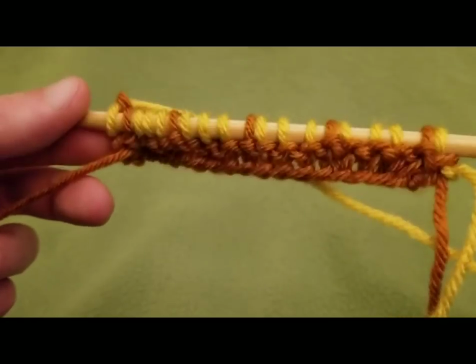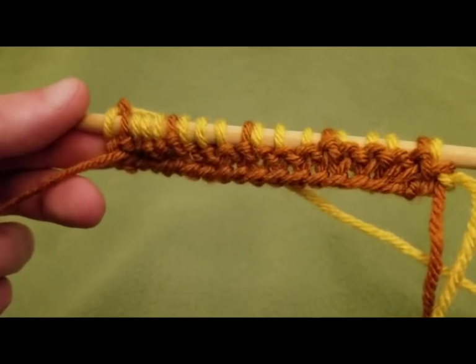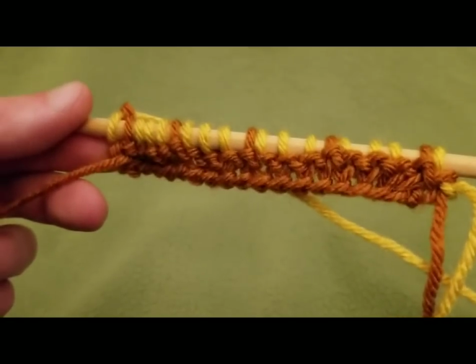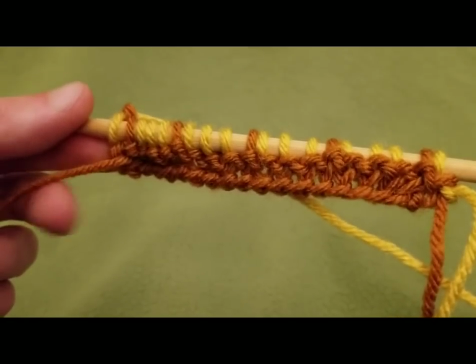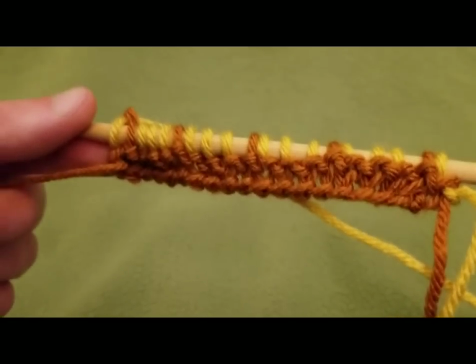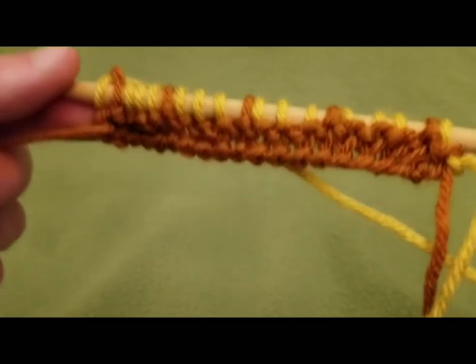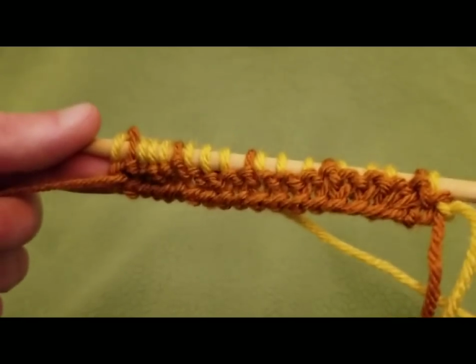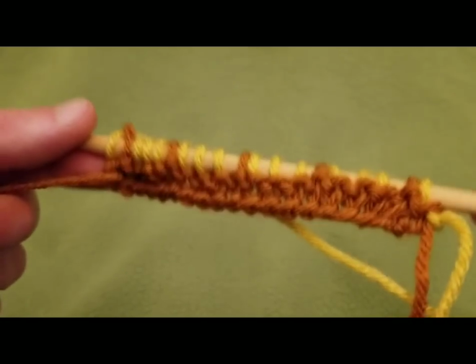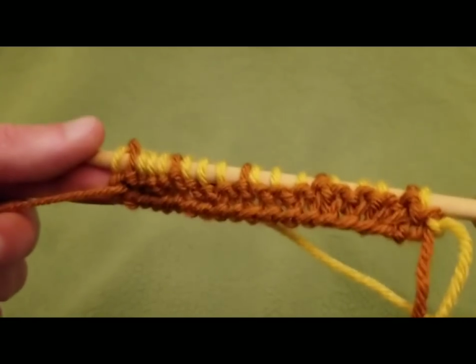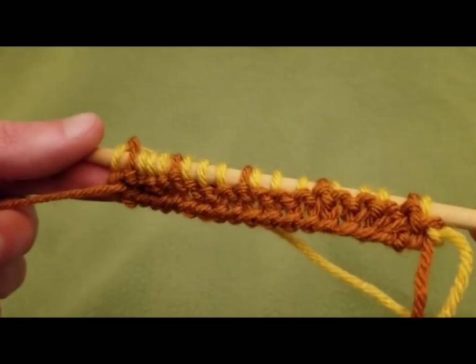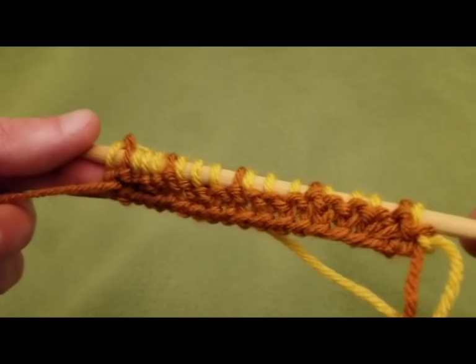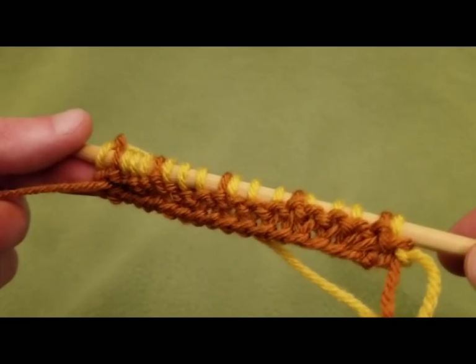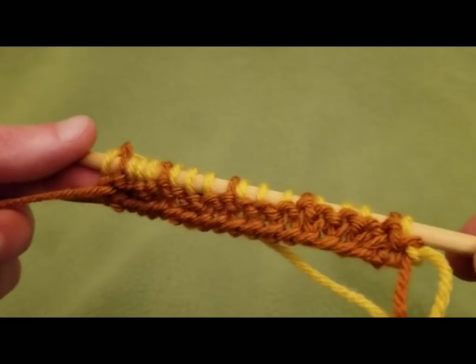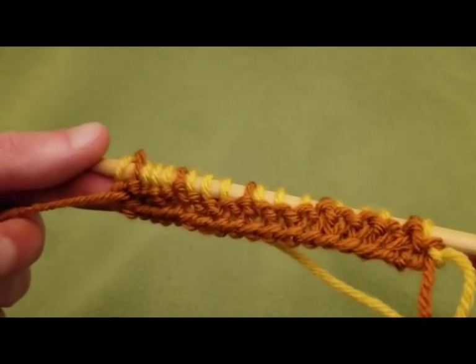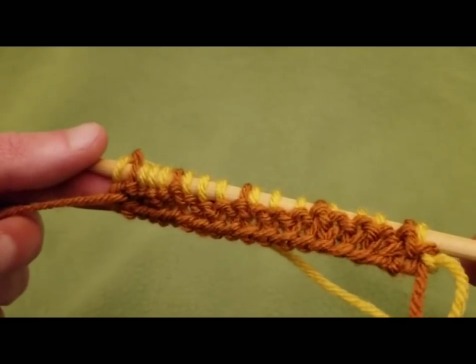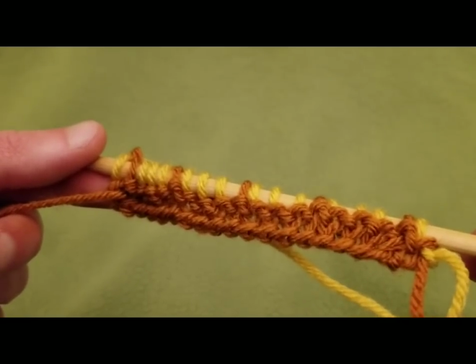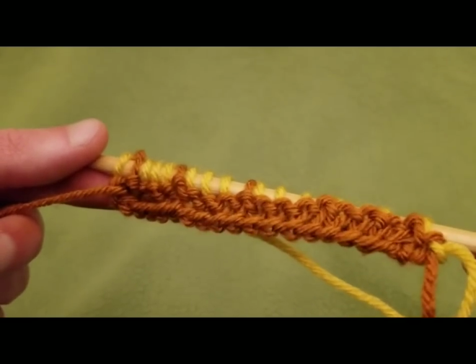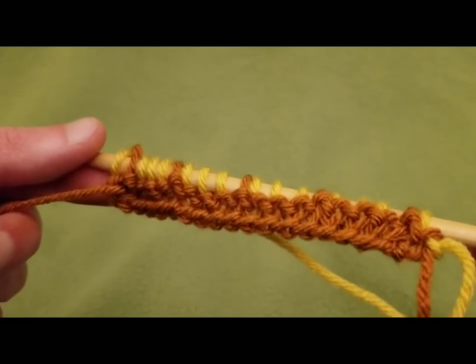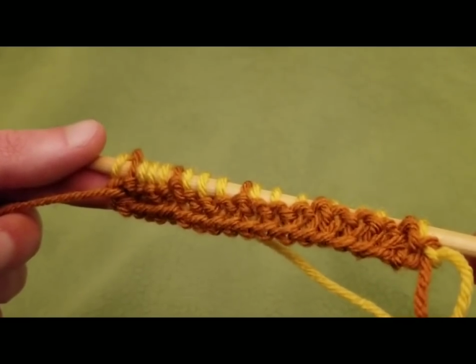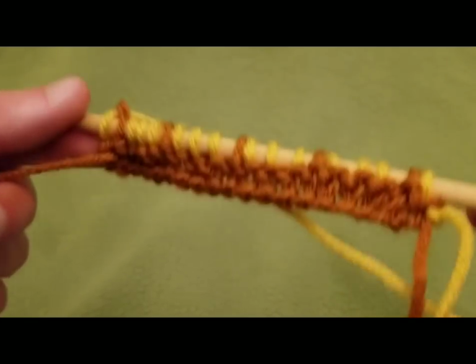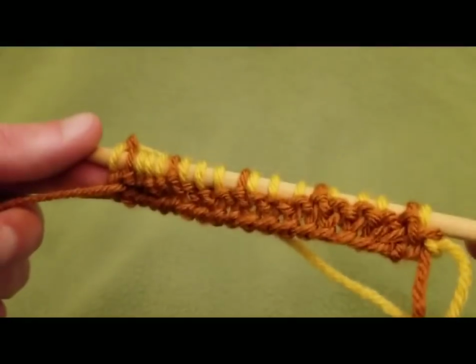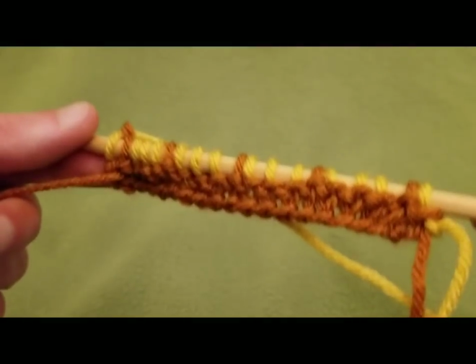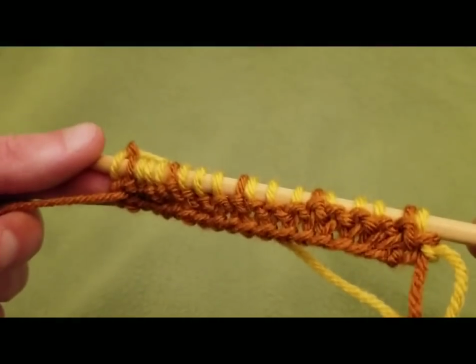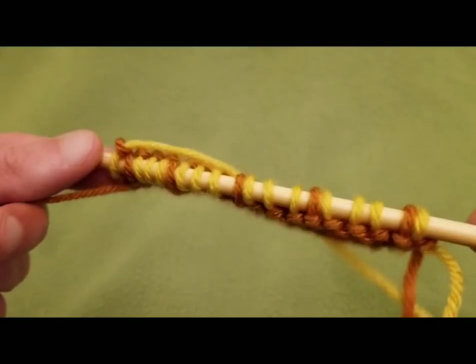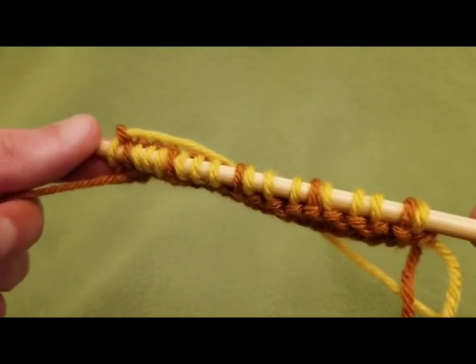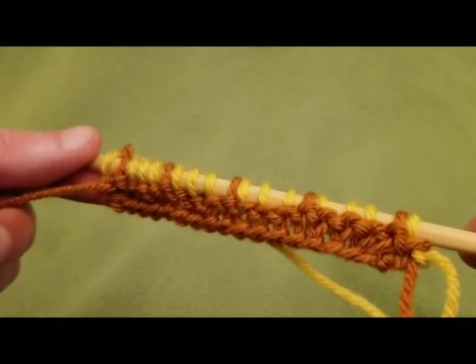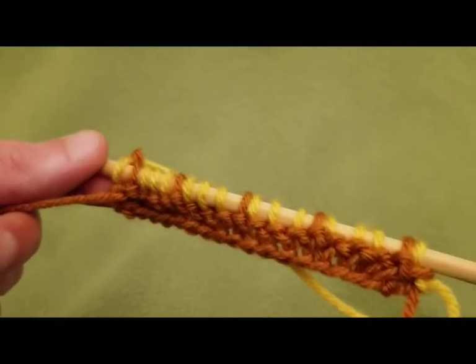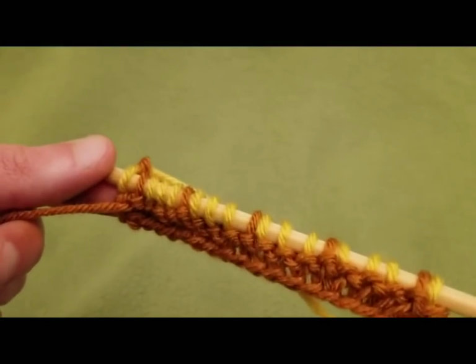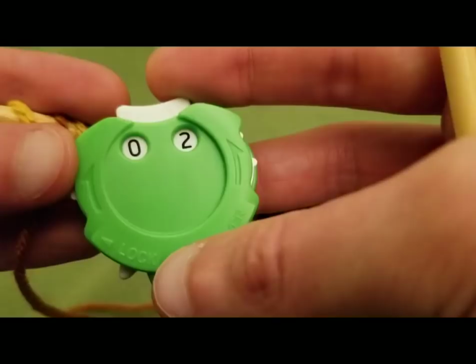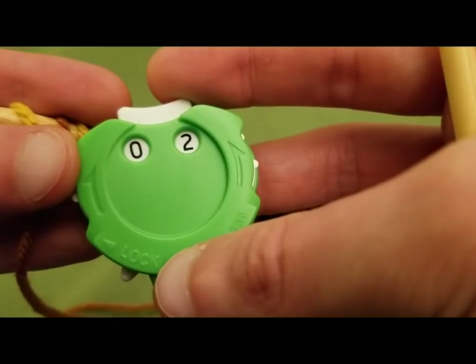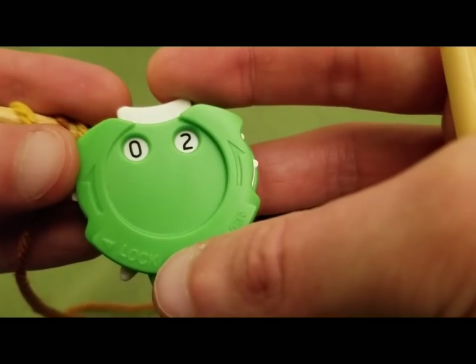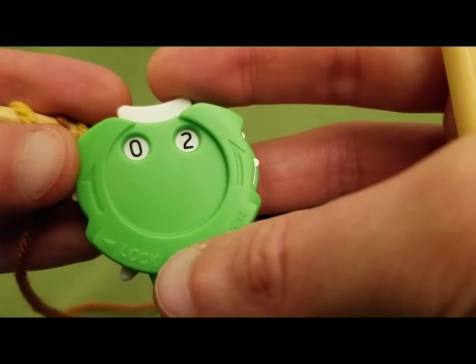It looks complicated, but trust me, once you get the hang of it, you'll fly right through it. It's only a four-row repeat, and every other row is essentially the same — so it's not that bad. We'll continue right along.